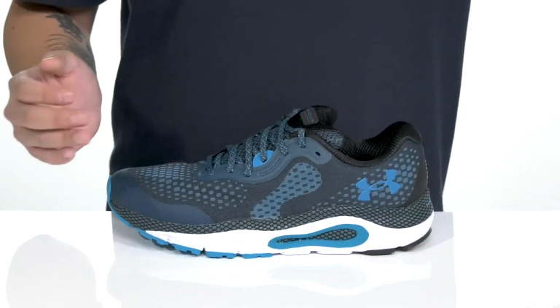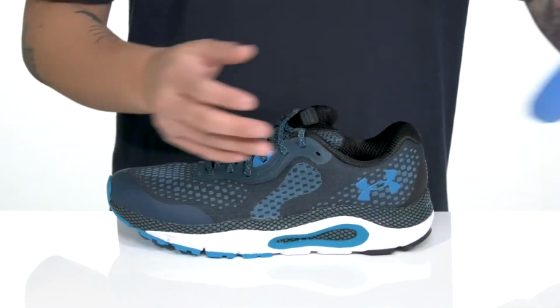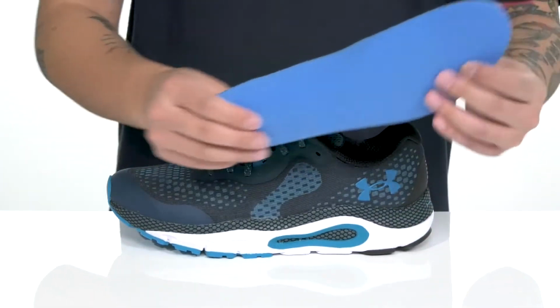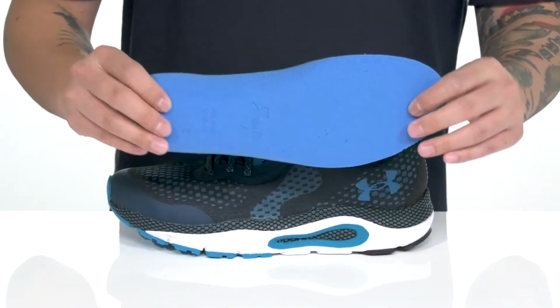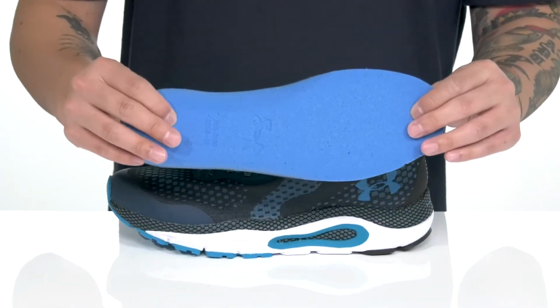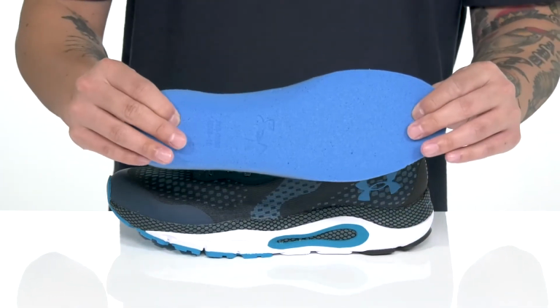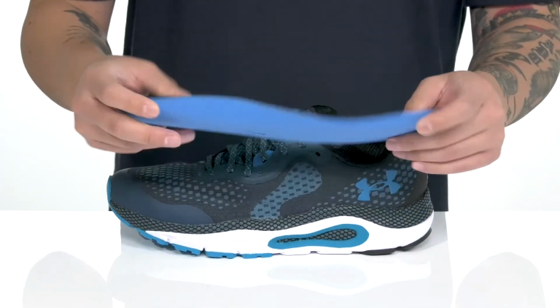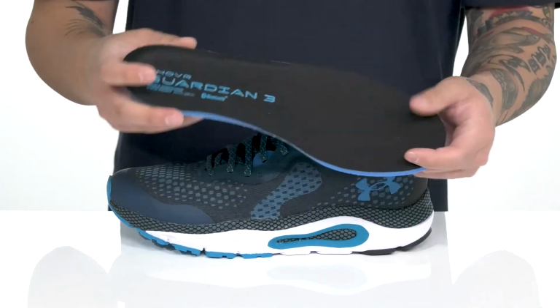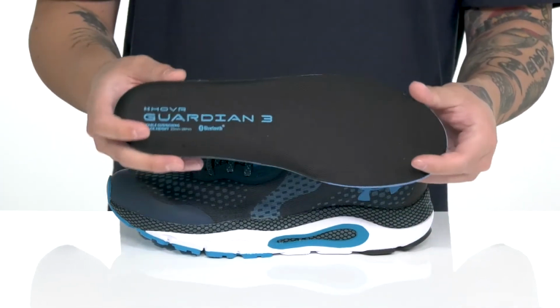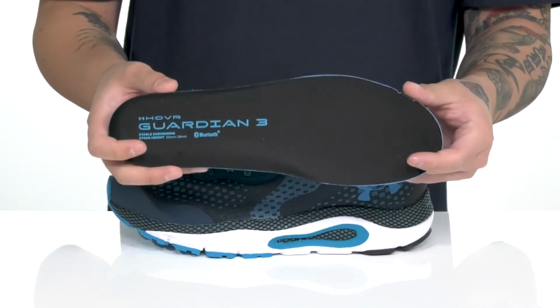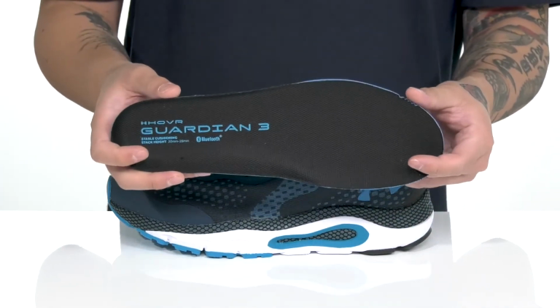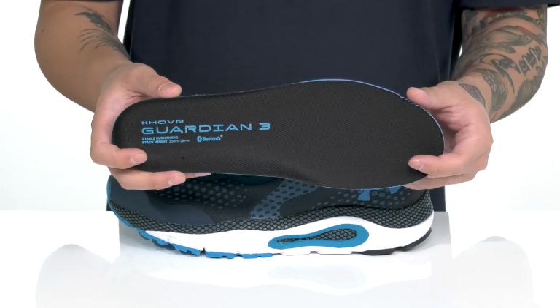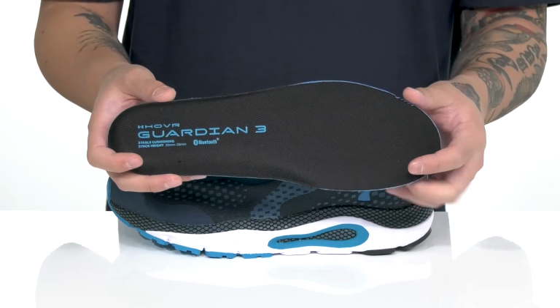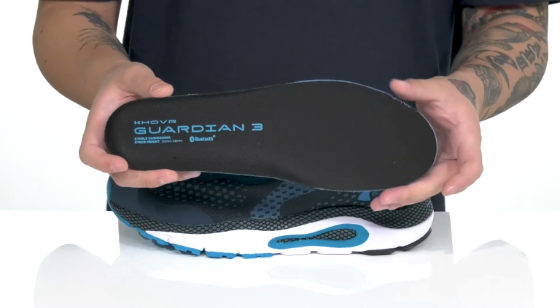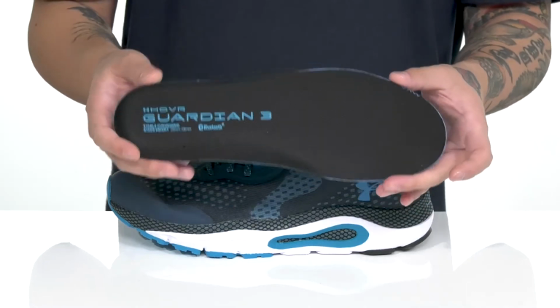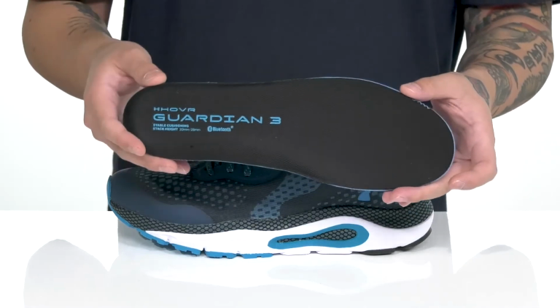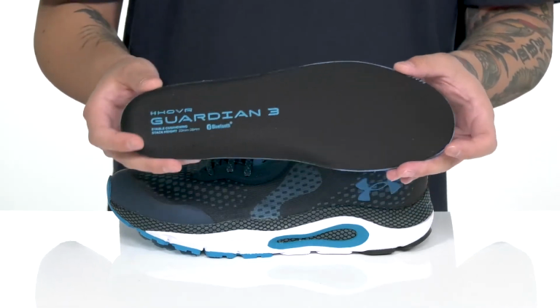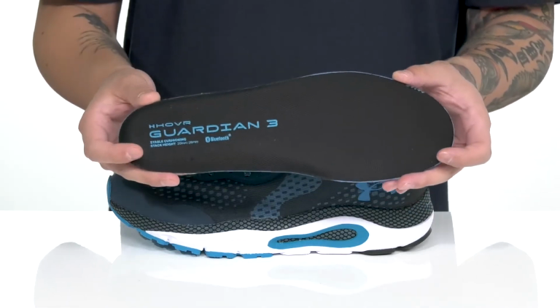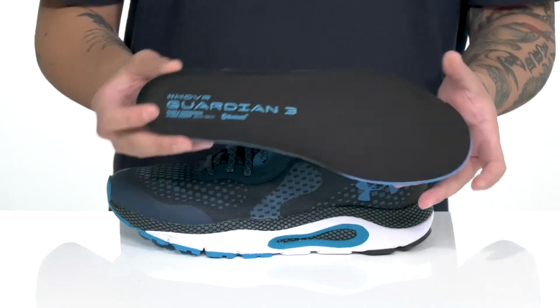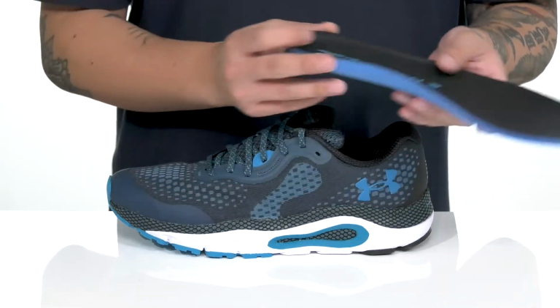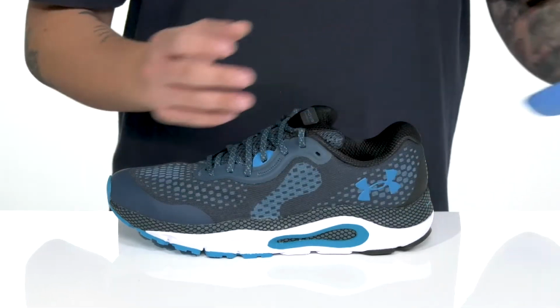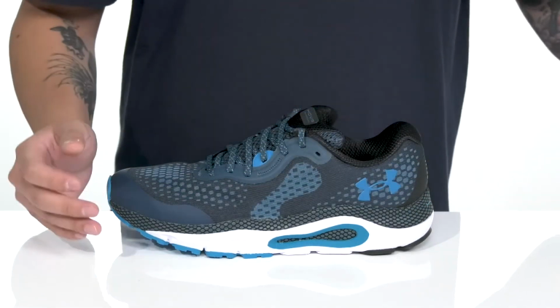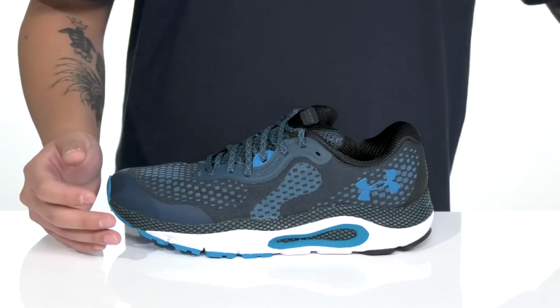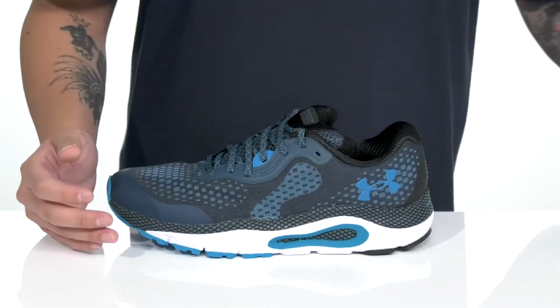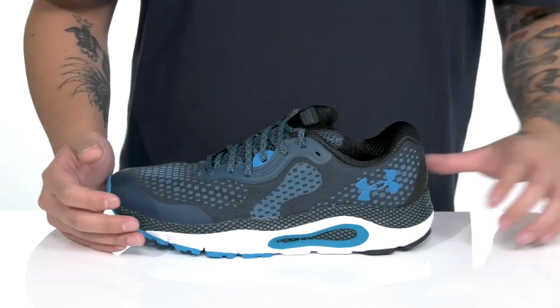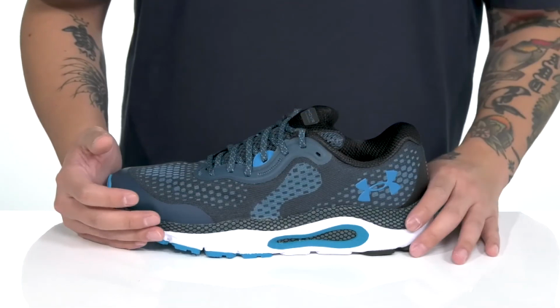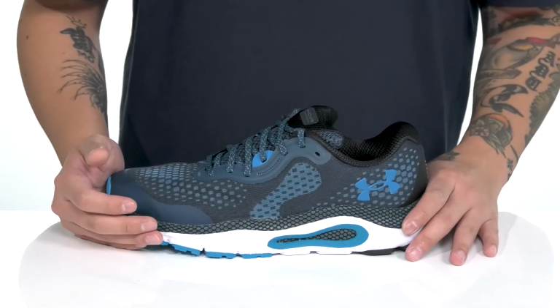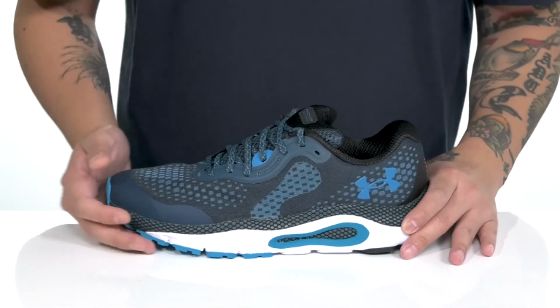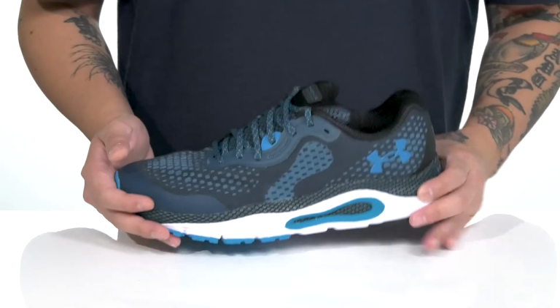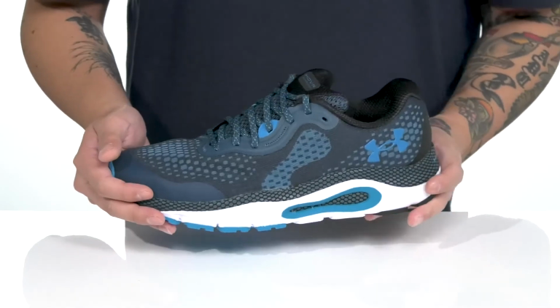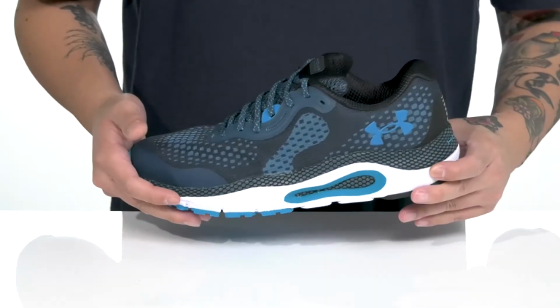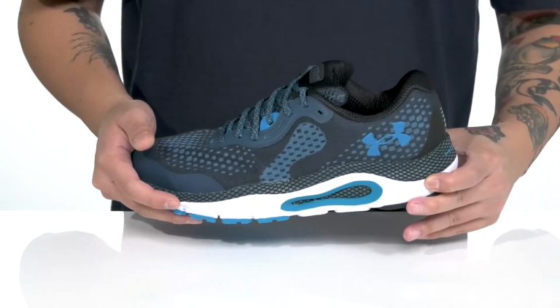There's padding on the tongue and collar with a quick-drying textile lining. A removable foam footbed provides additional comfort and helps to absorb shock with each and every step. There's also a Bluetooth feature allowing you to connect to the Under Armour Map My Run feature, letting you keep track of your runs with your phone and your shoe.